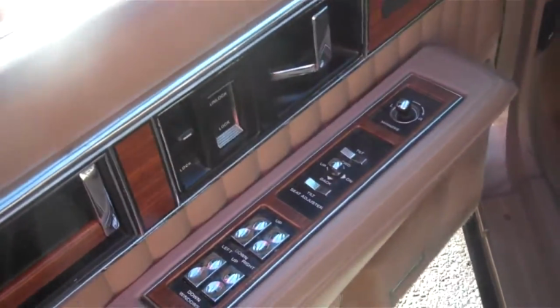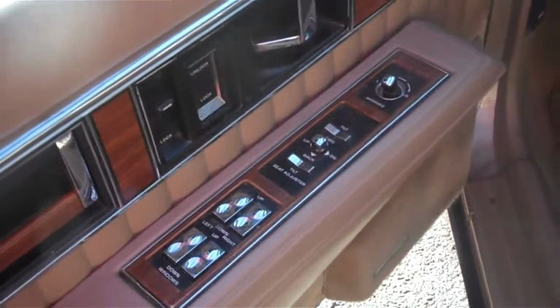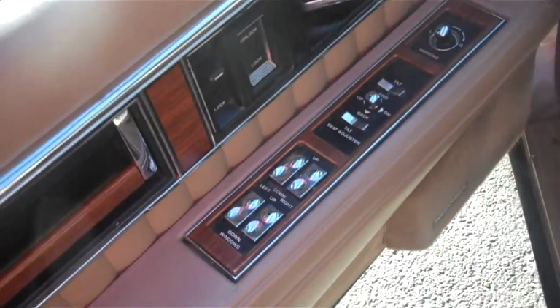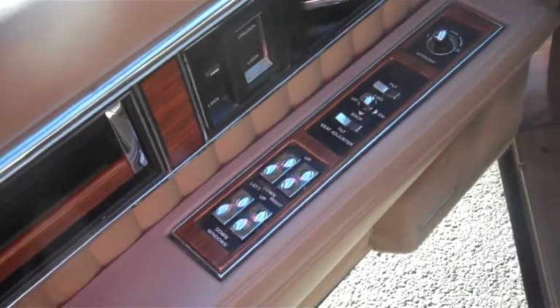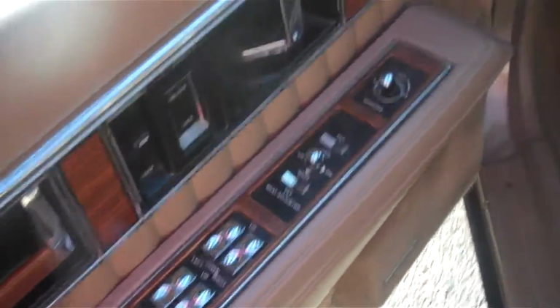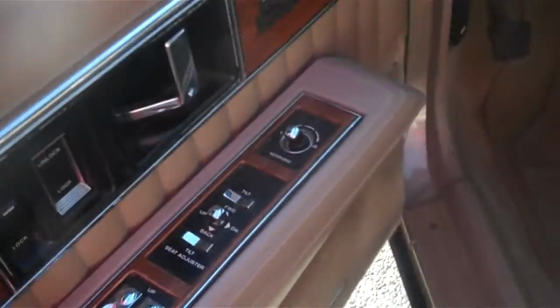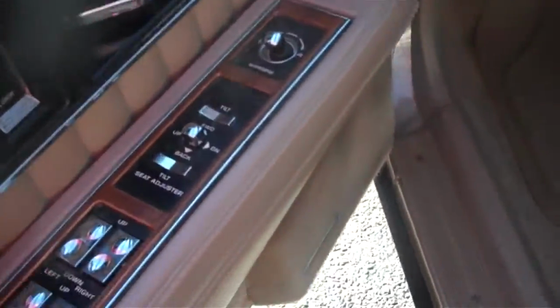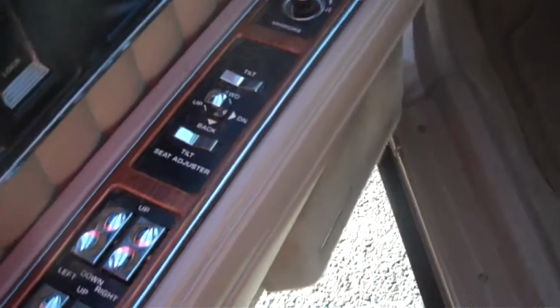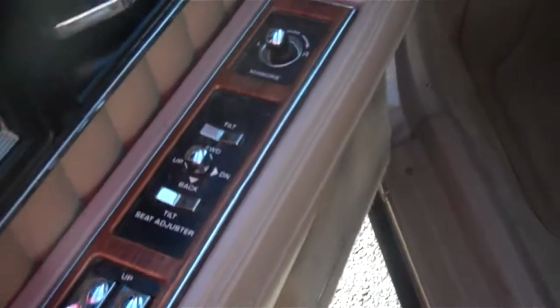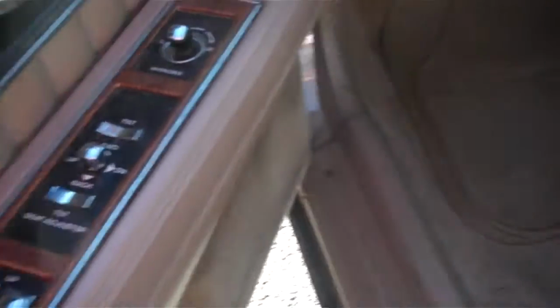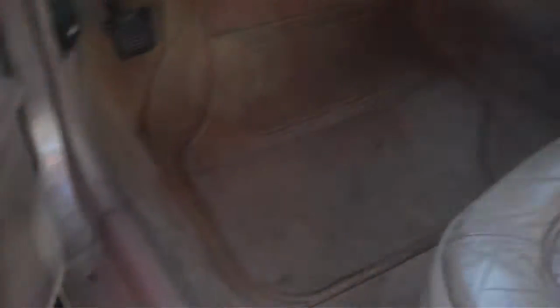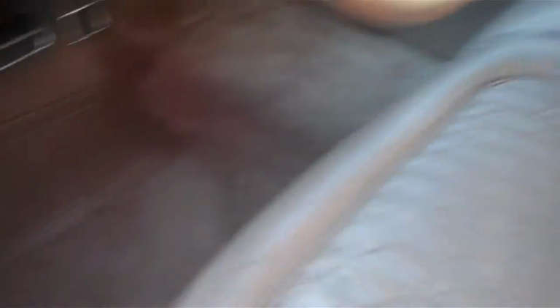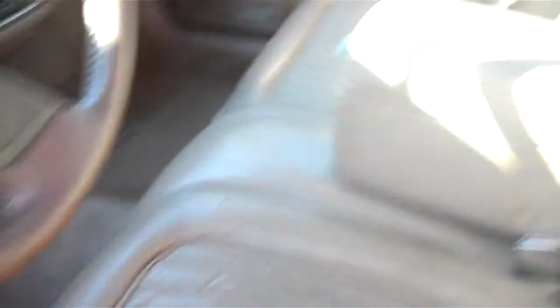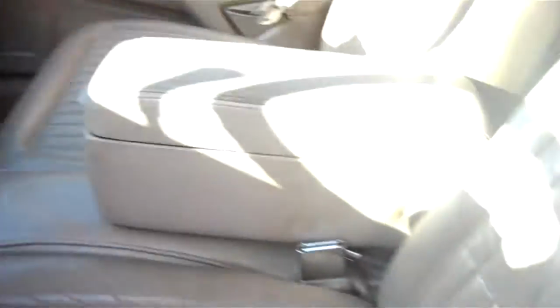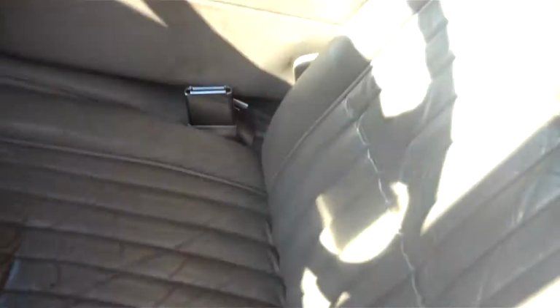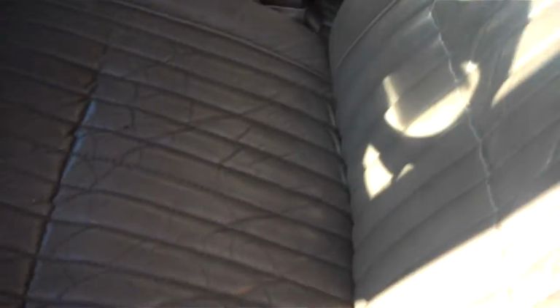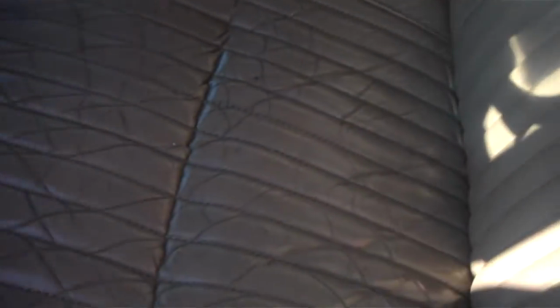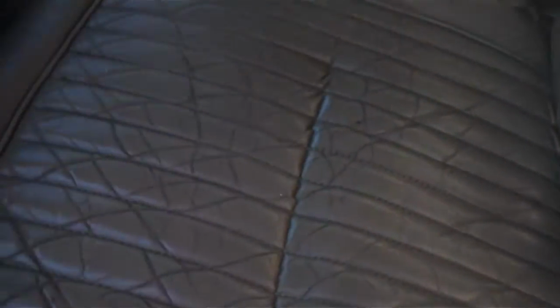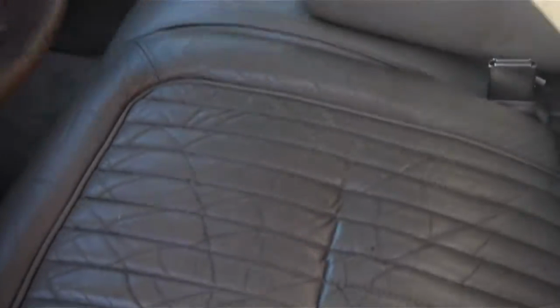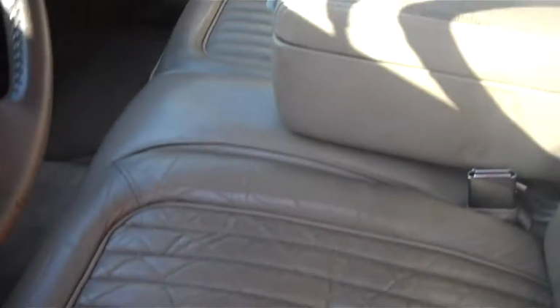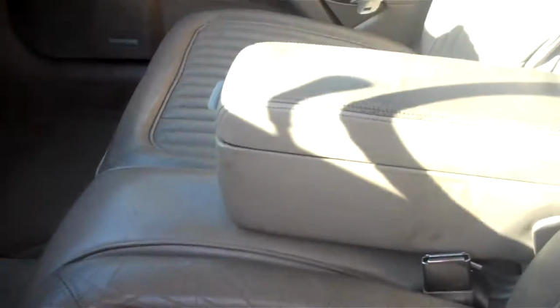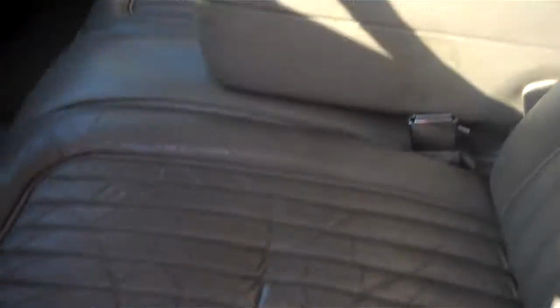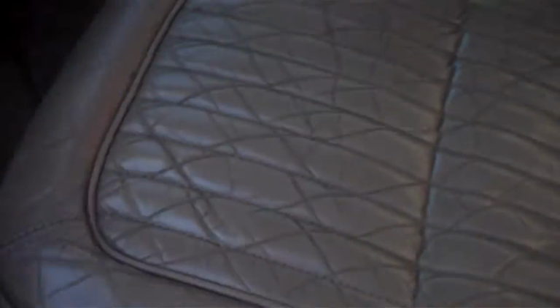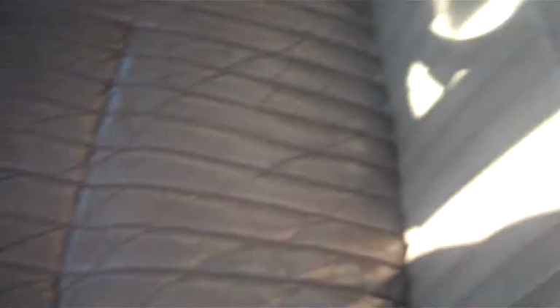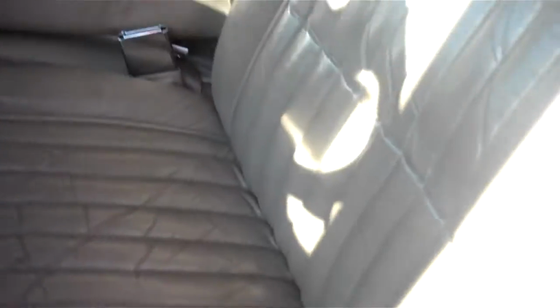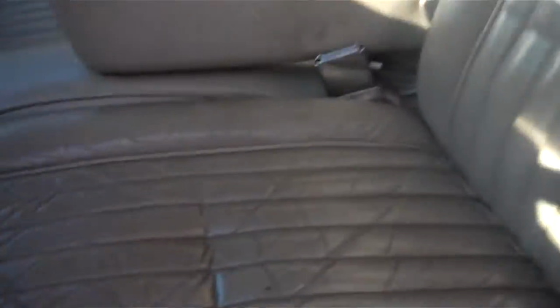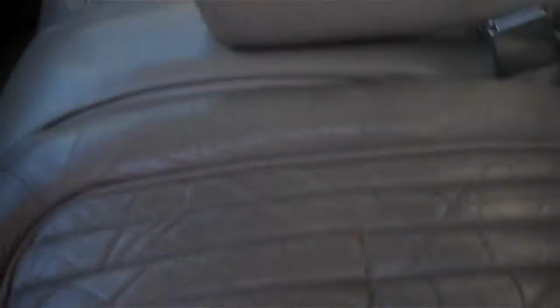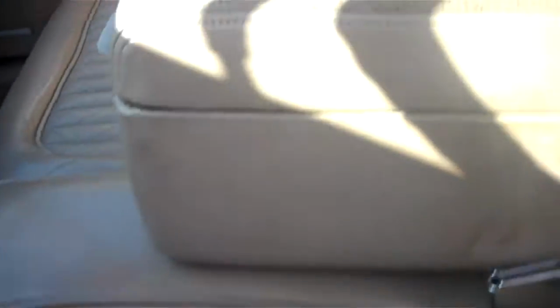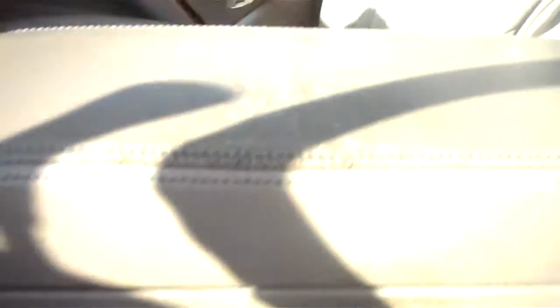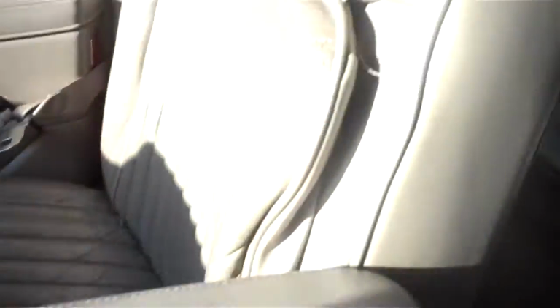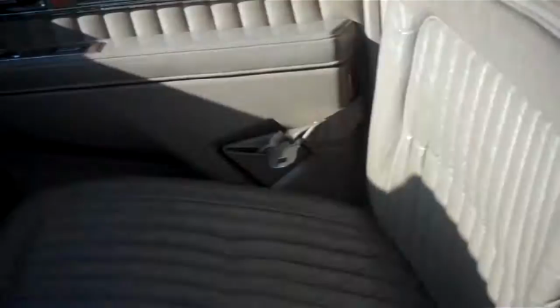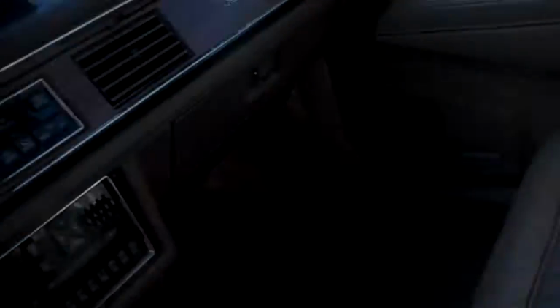It's got power windows, power locks, and a power seat. The interior leather on the driver's seat is a little more worn, but not that bad.